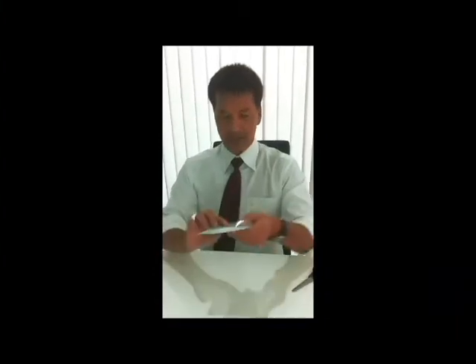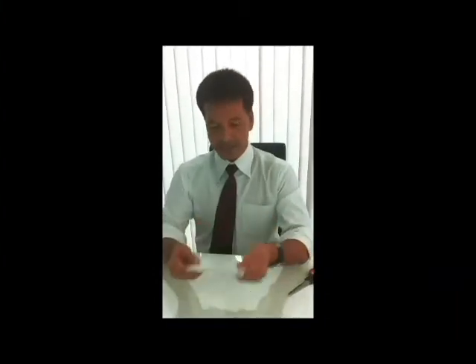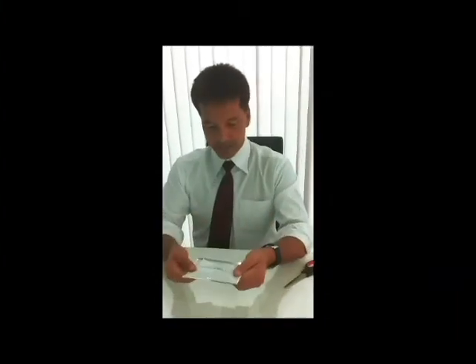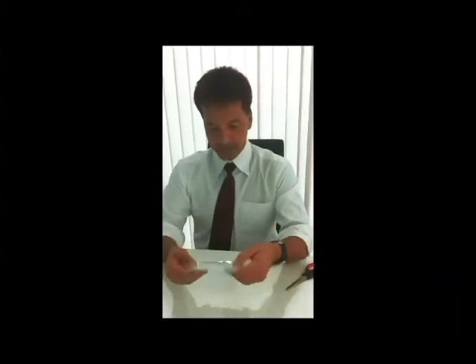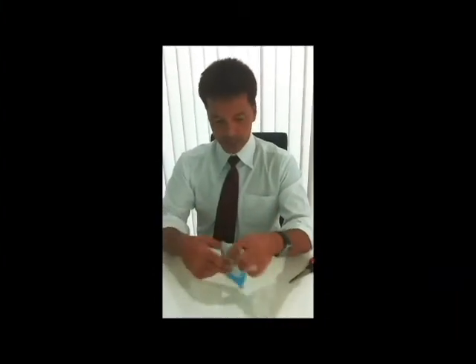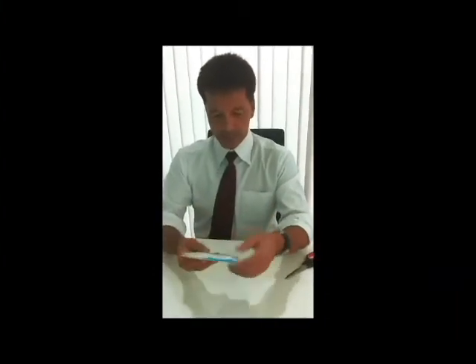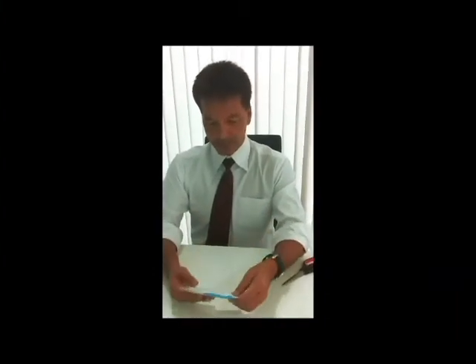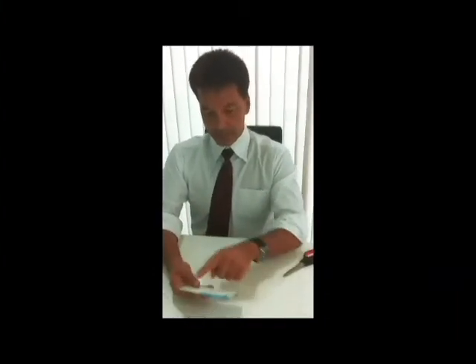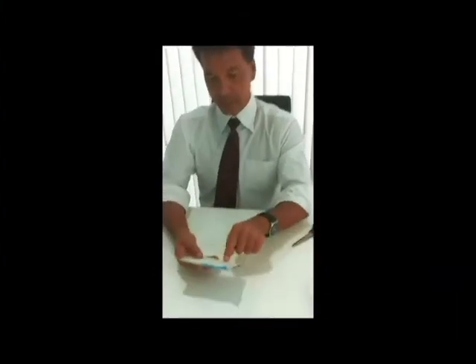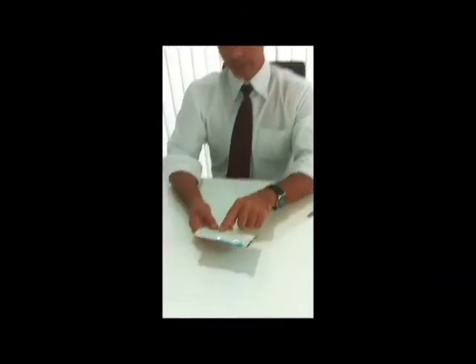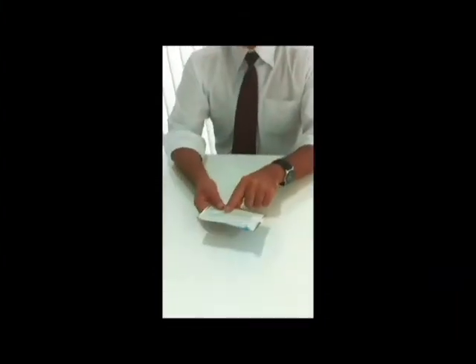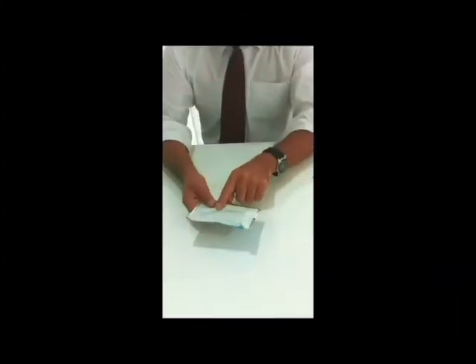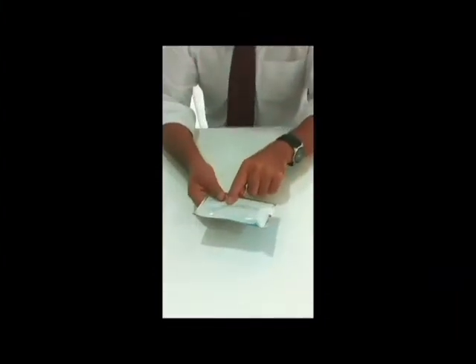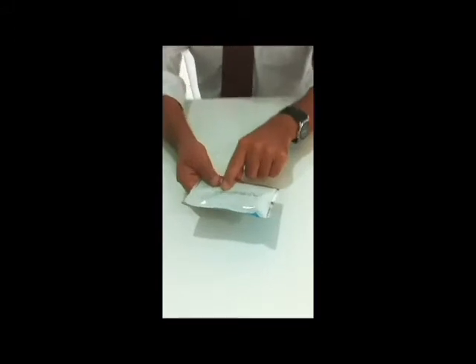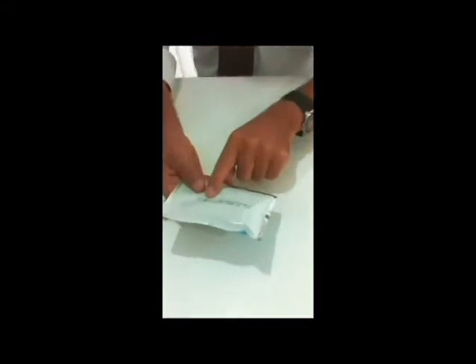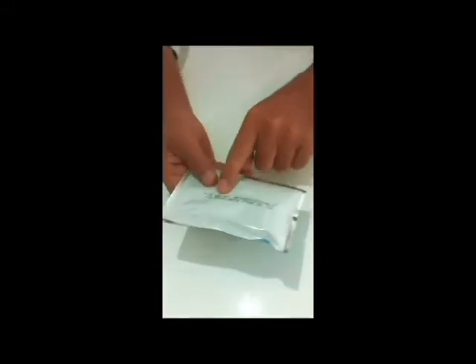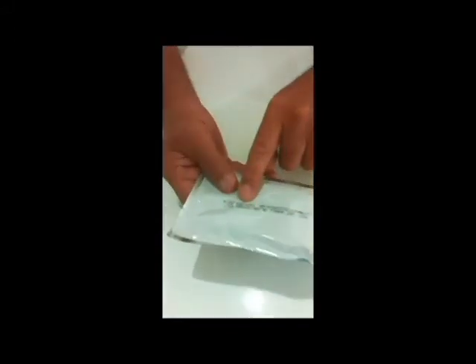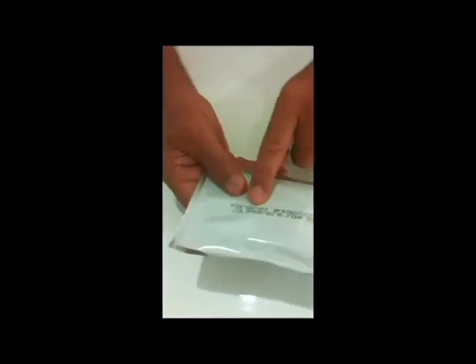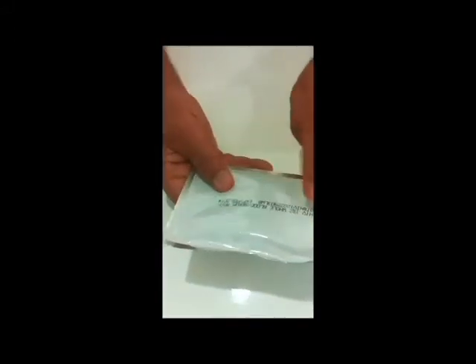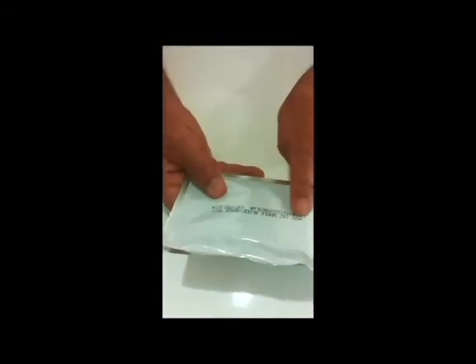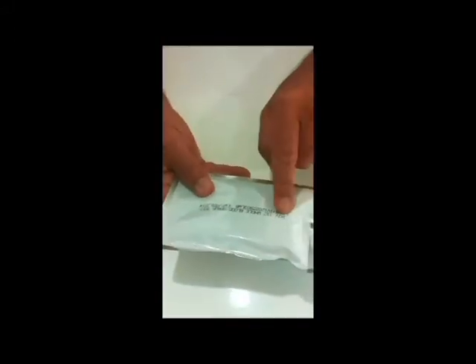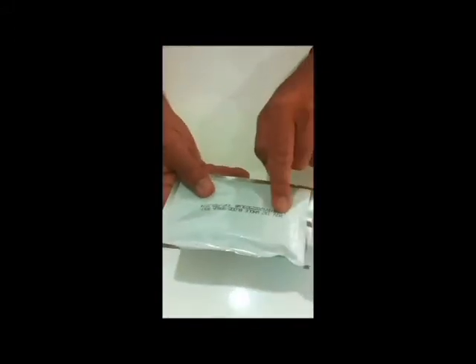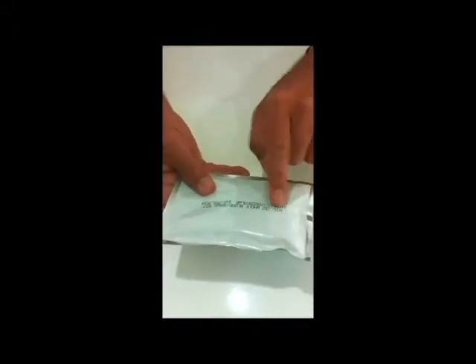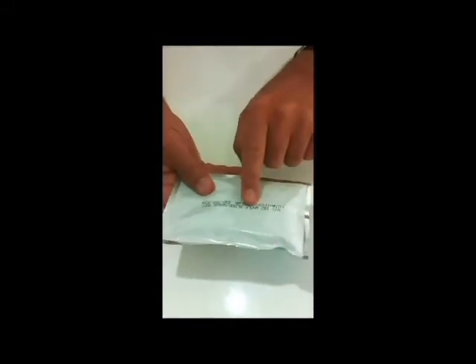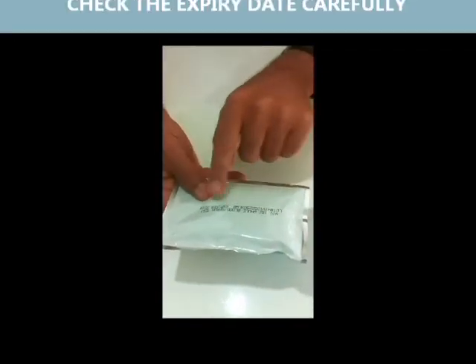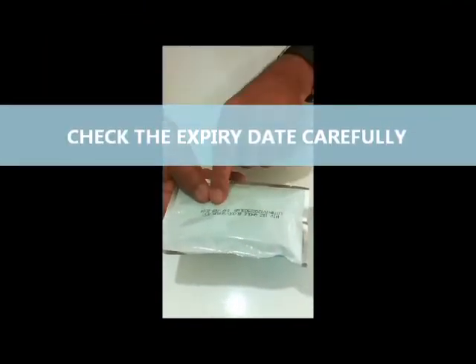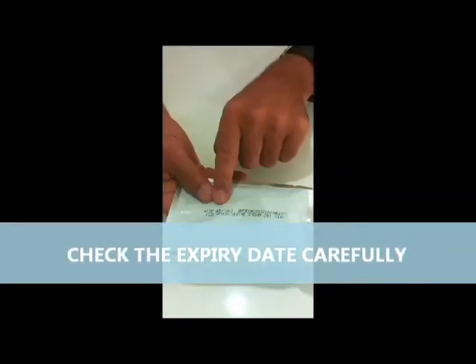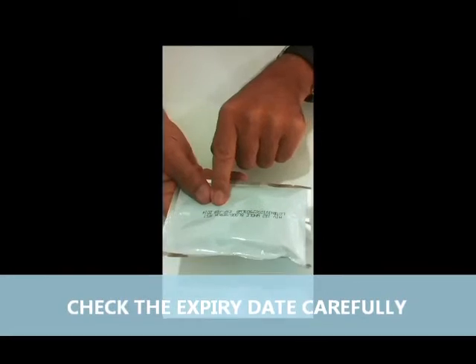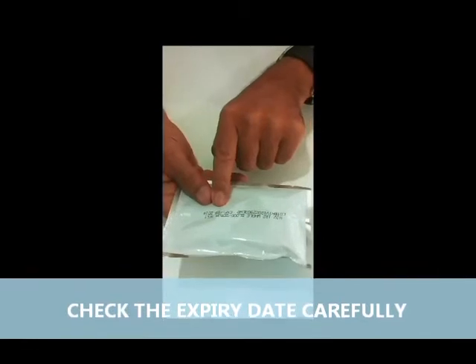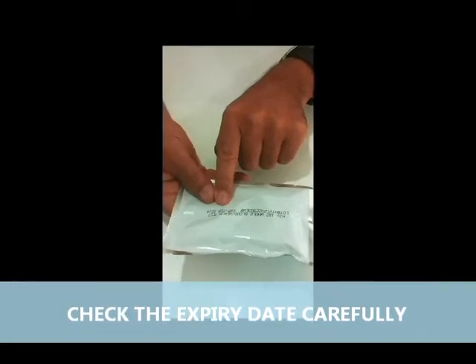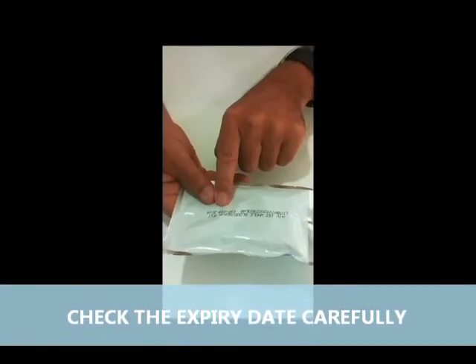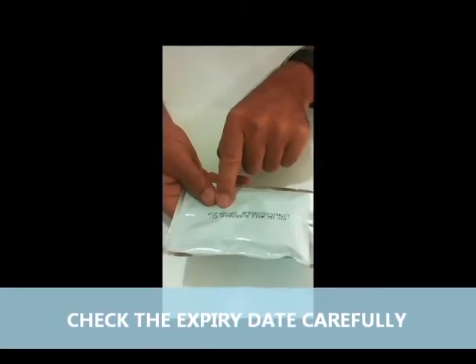In this package here, we'll open it up and double check the expiry date. It tells you it's an HIV test kit for whole blood serum, and this one expires in February 2014.